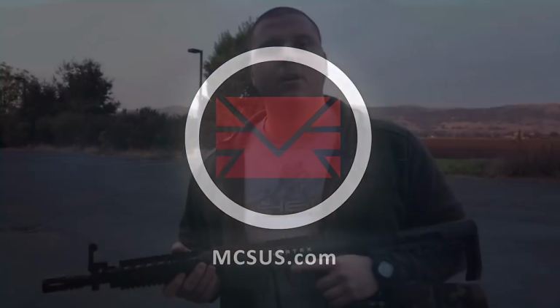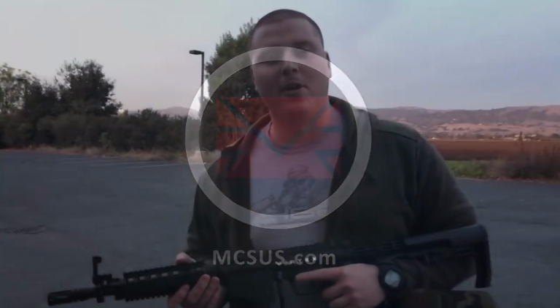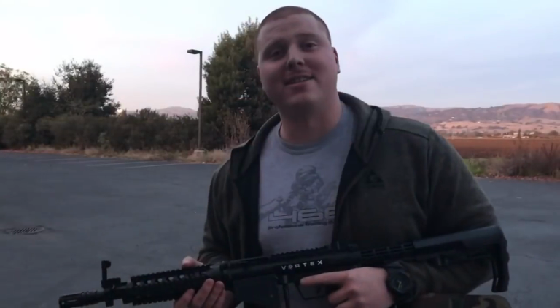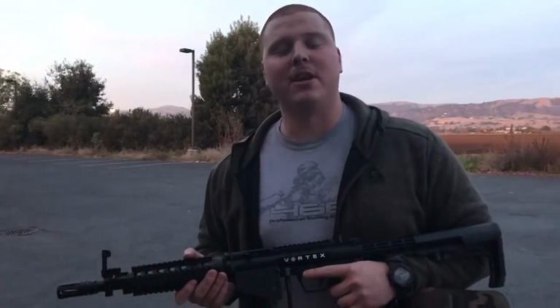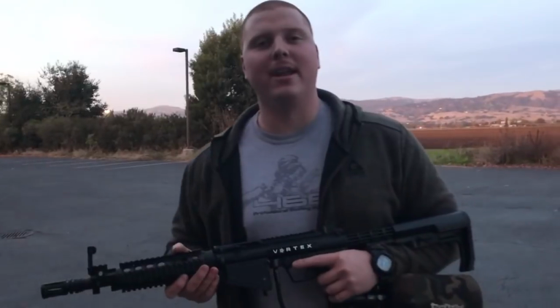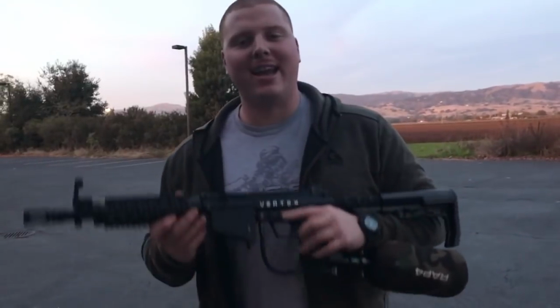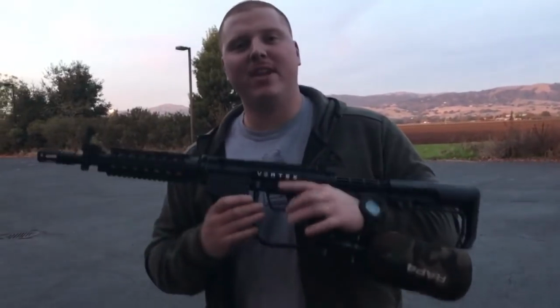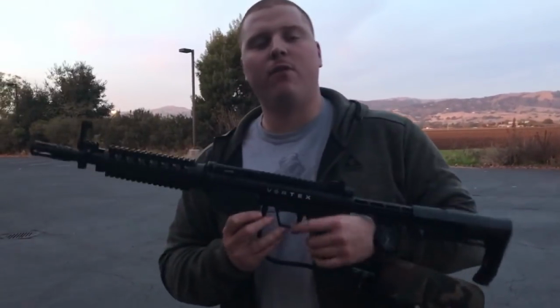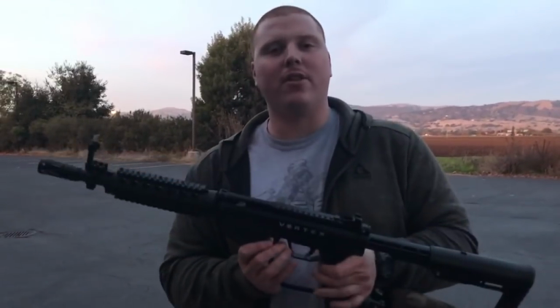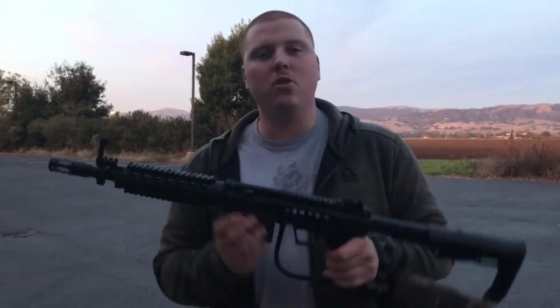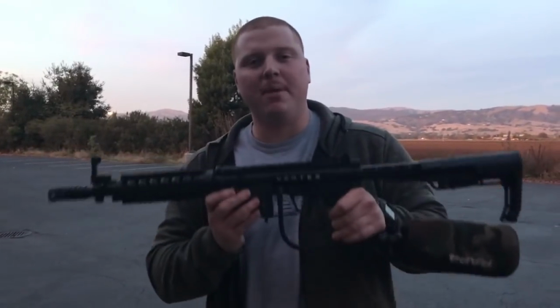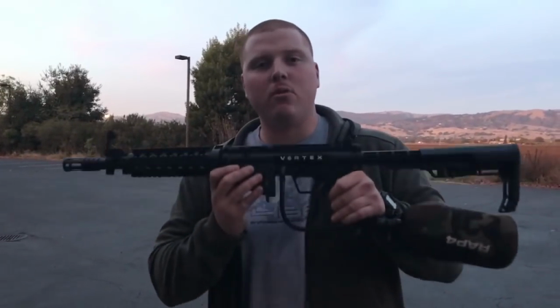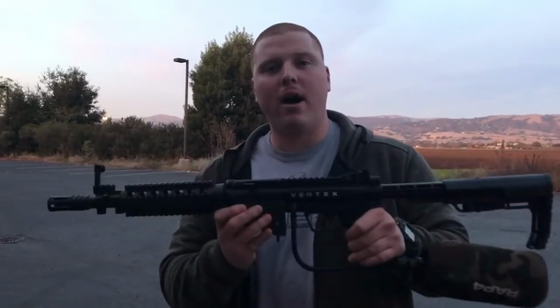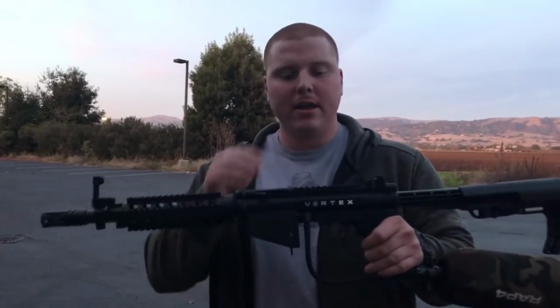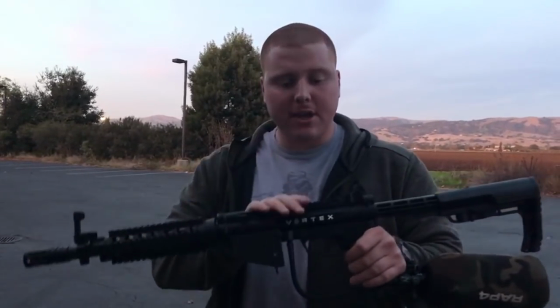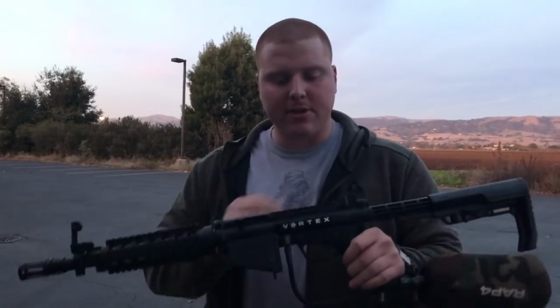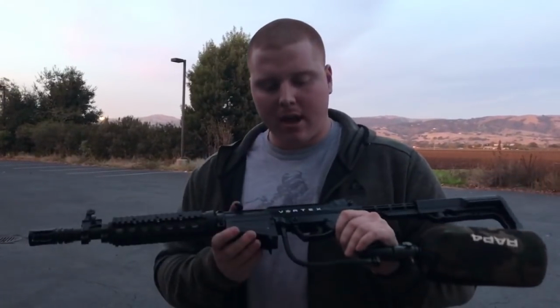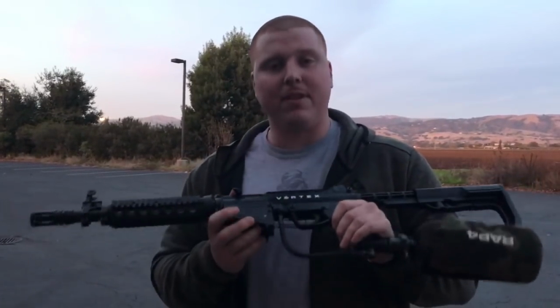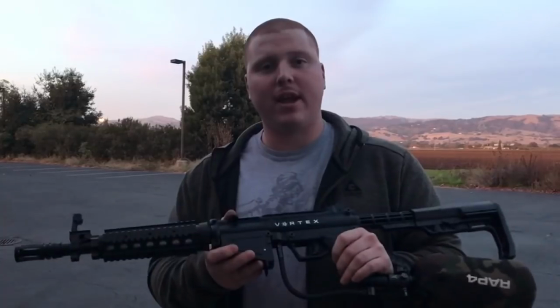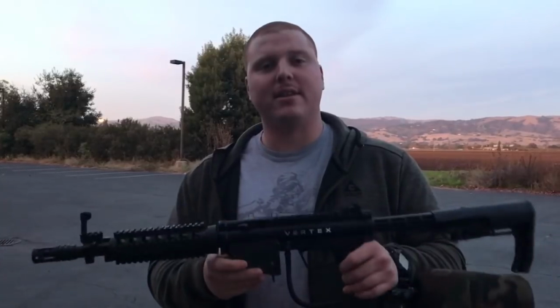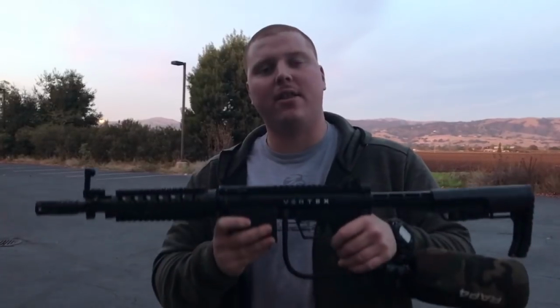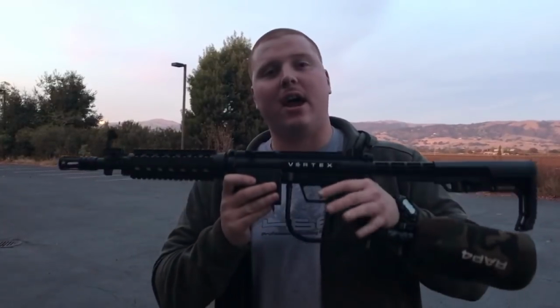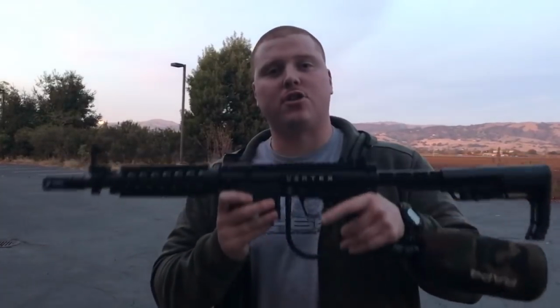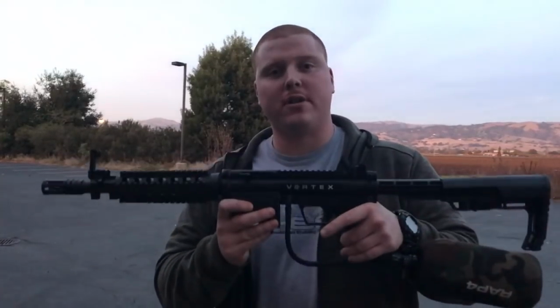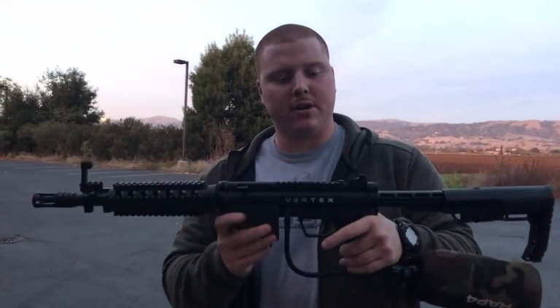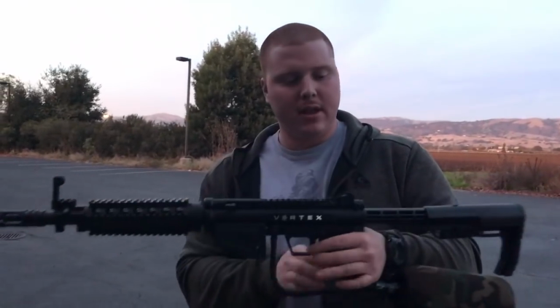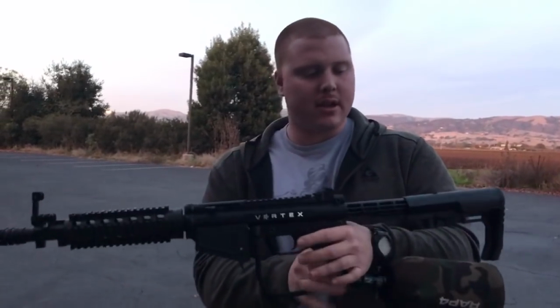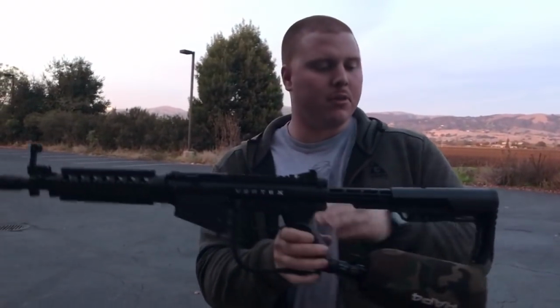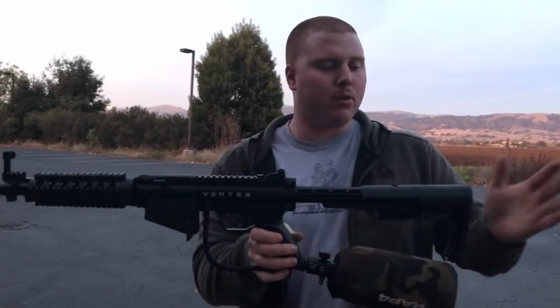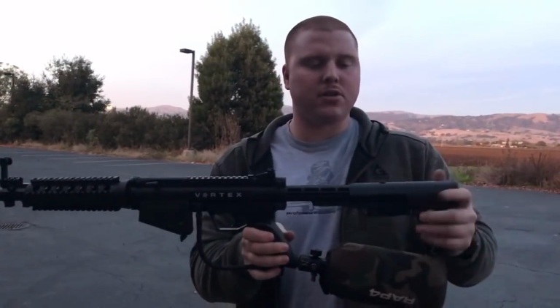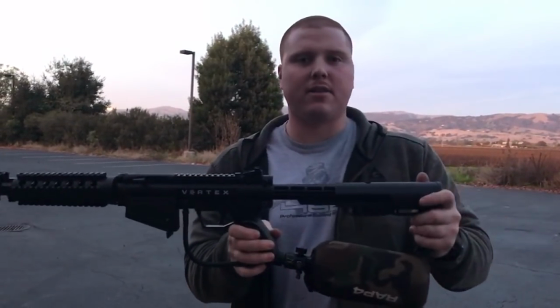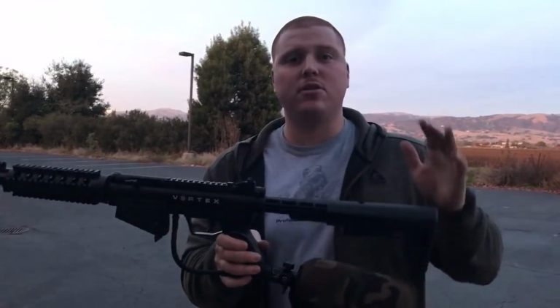What's going on guys, it's MCS Red. I got a video for you on the new limited run series of the Vortex — this is the Assault Series. This is going to come with a brand new stock that's new to the inventory of MCS.